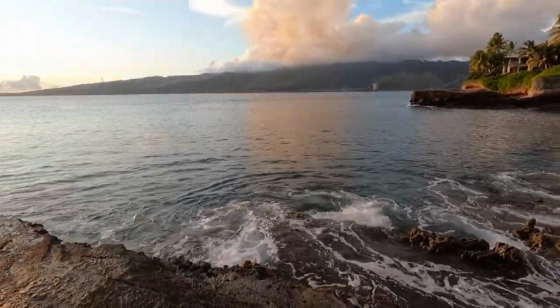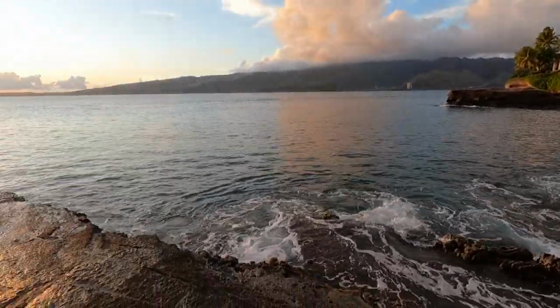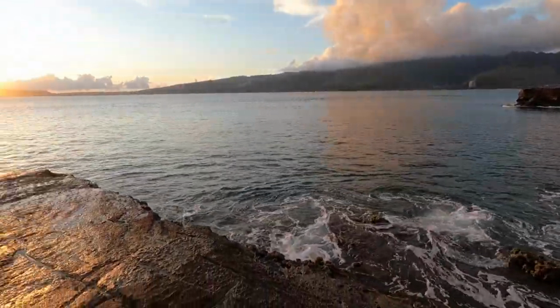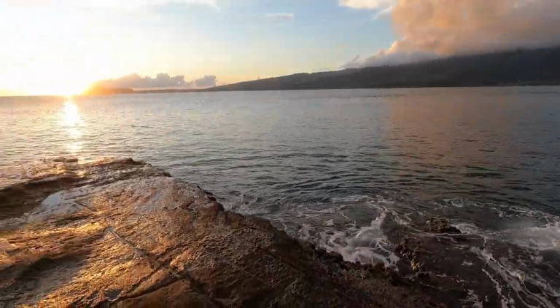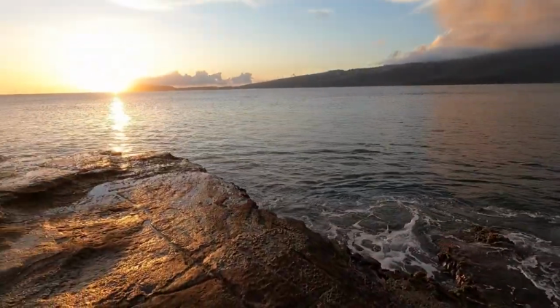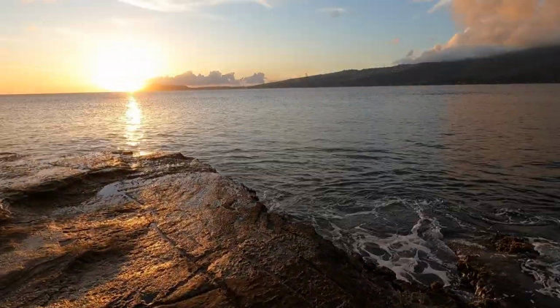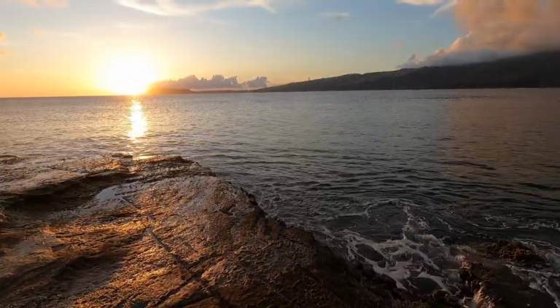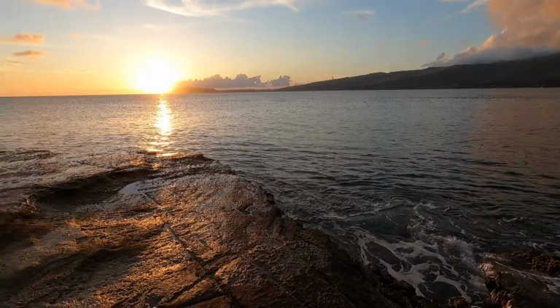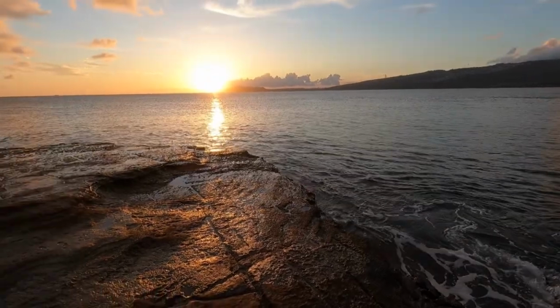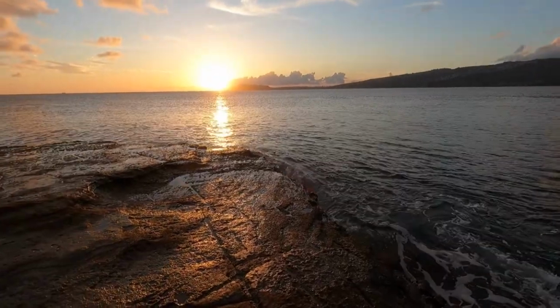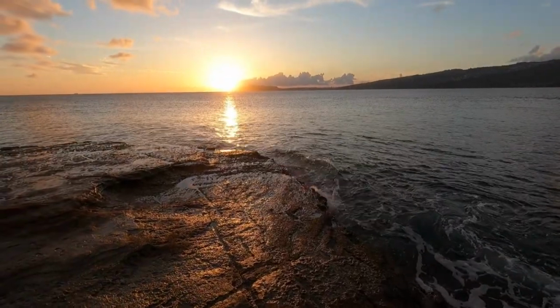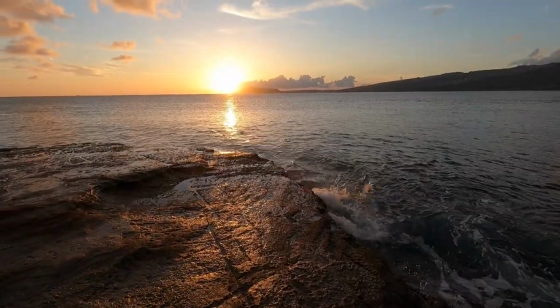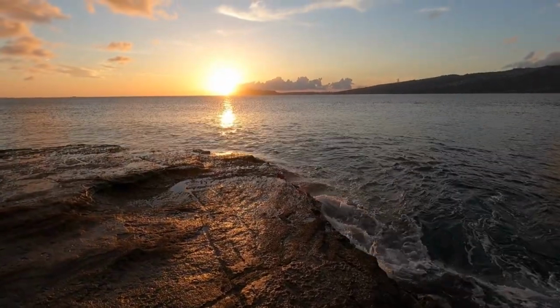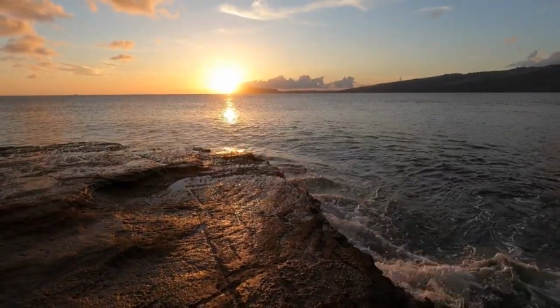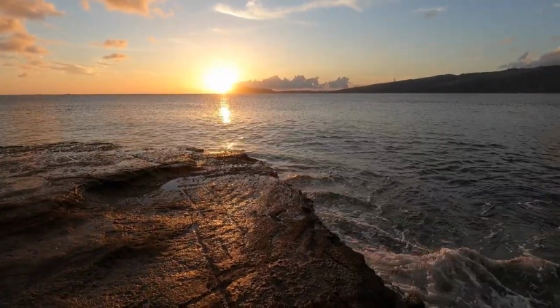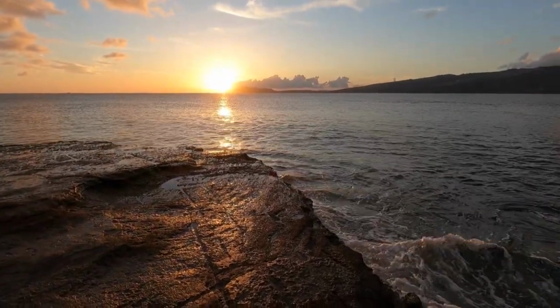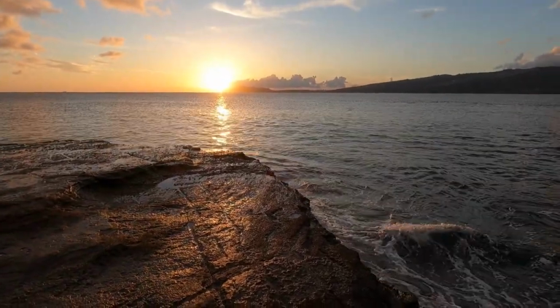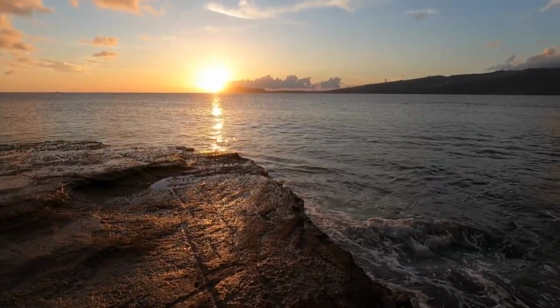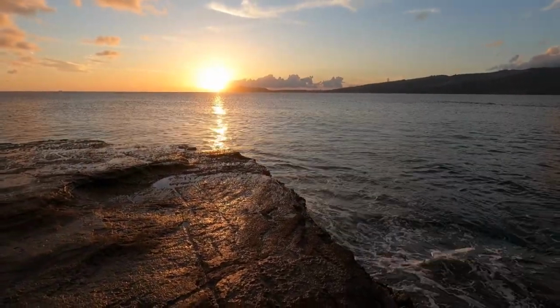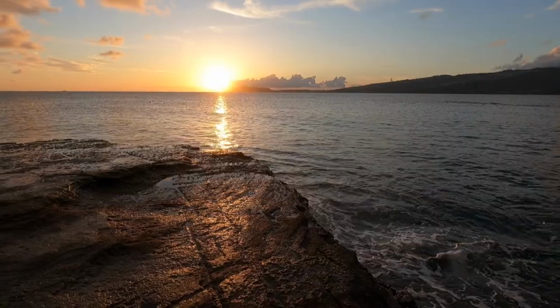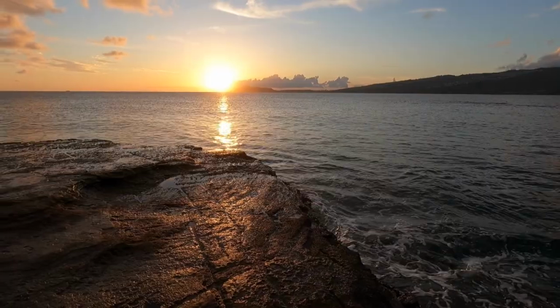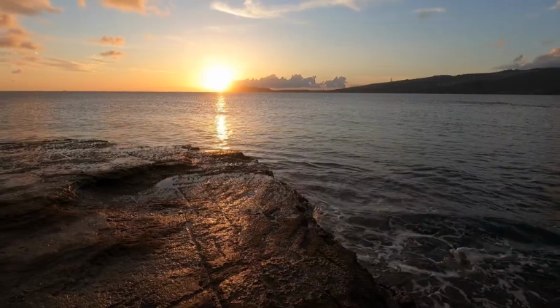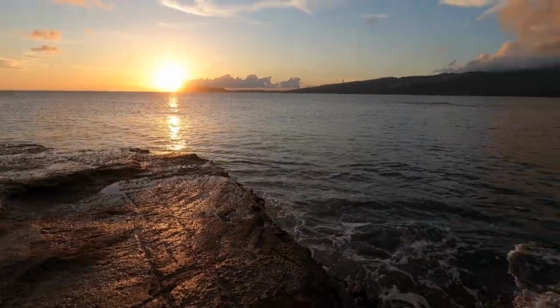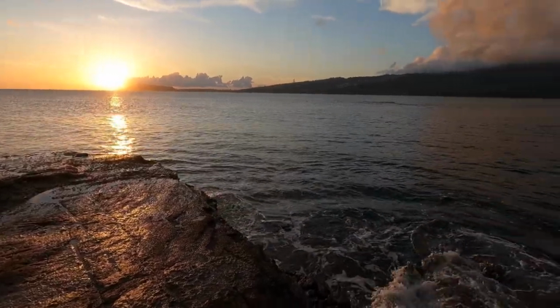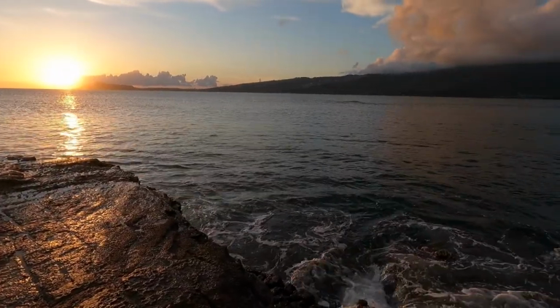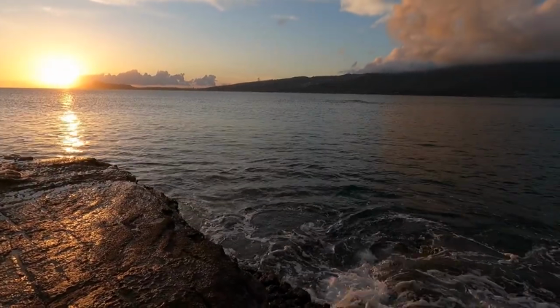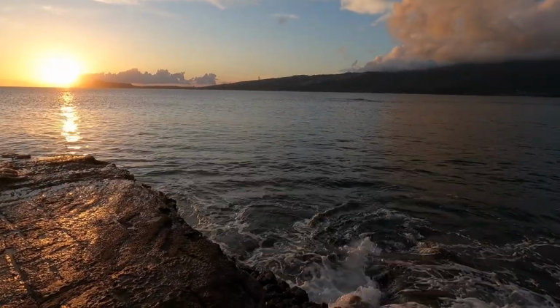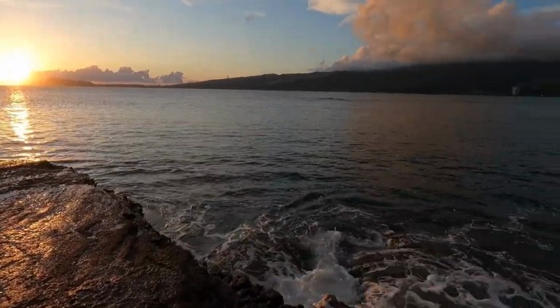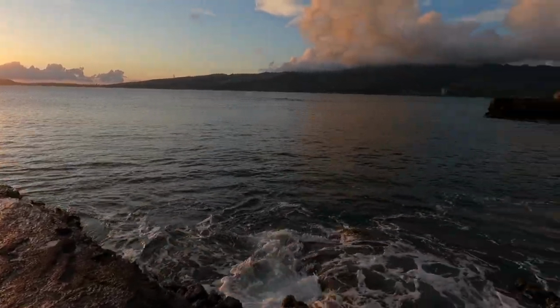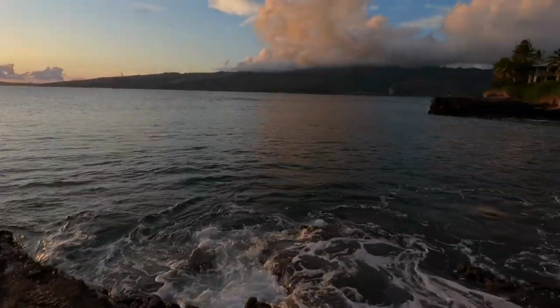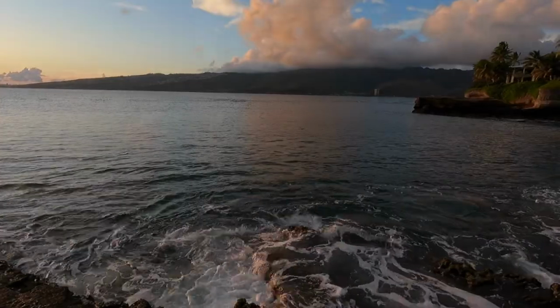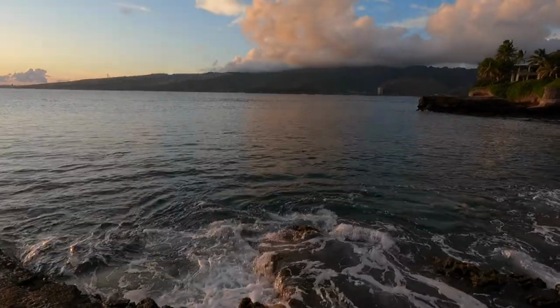What you're looking at right now is Maunalua Bay, and right there is once again Diamond Head Crater. The sun is setting right next to it.